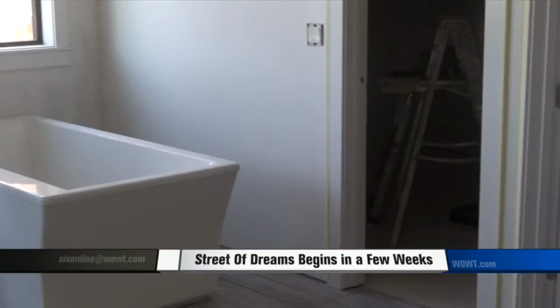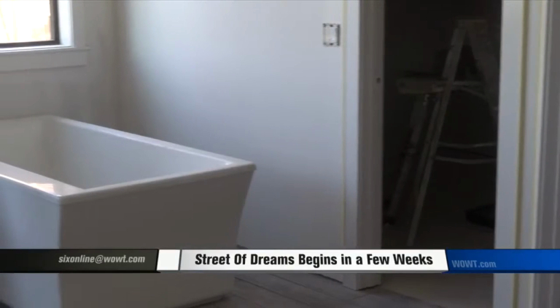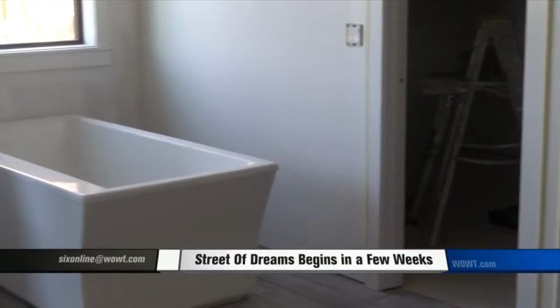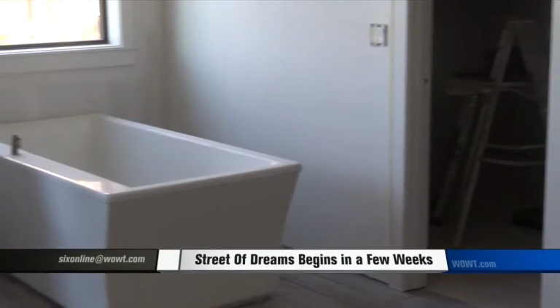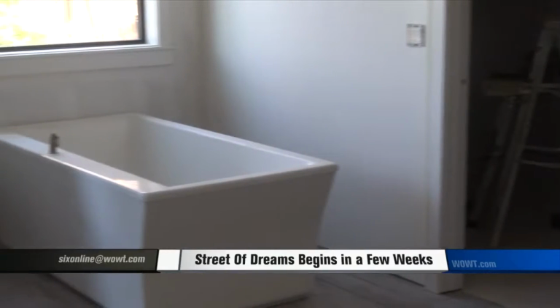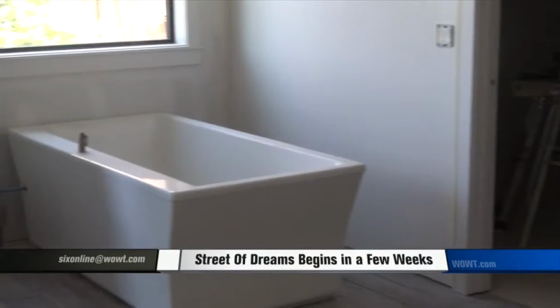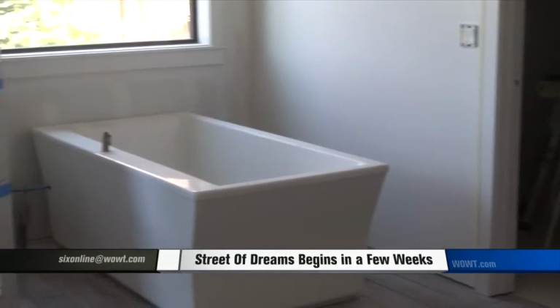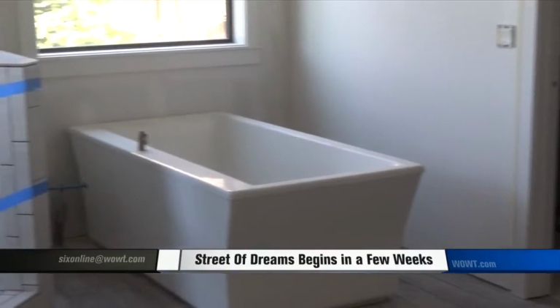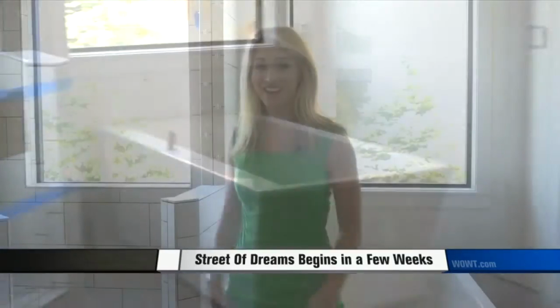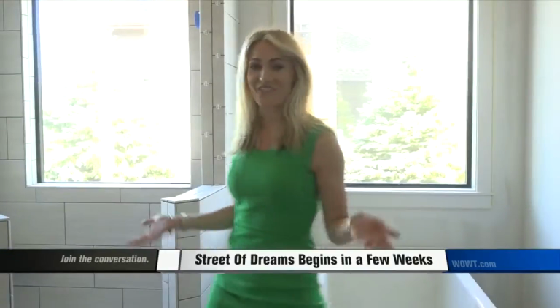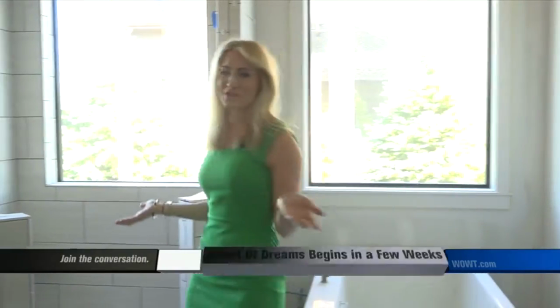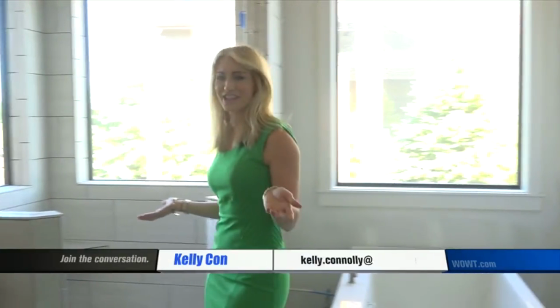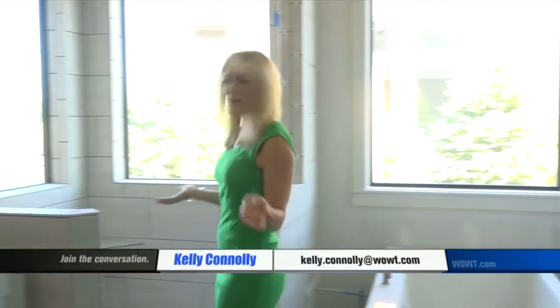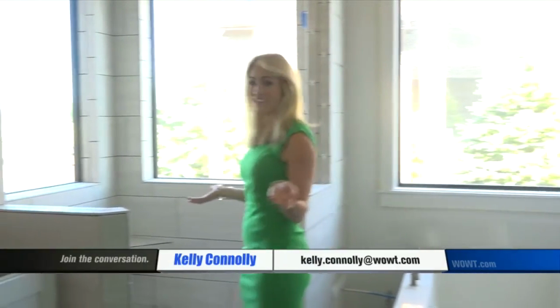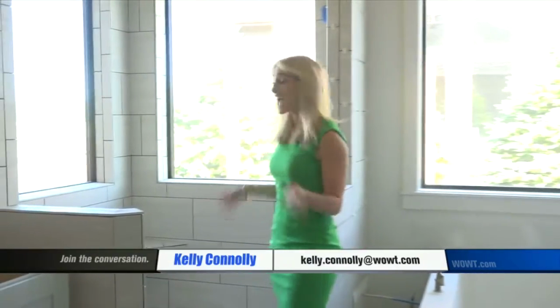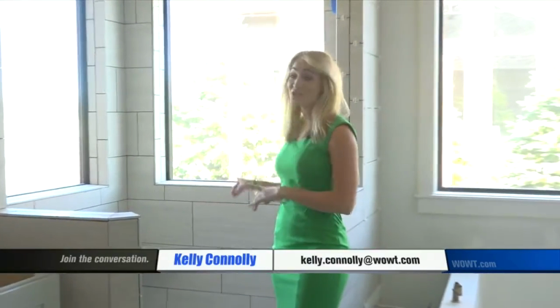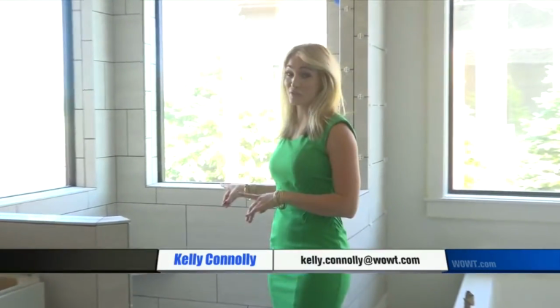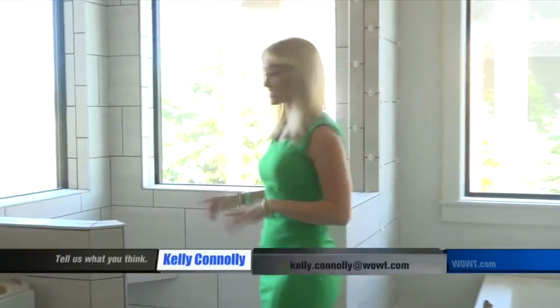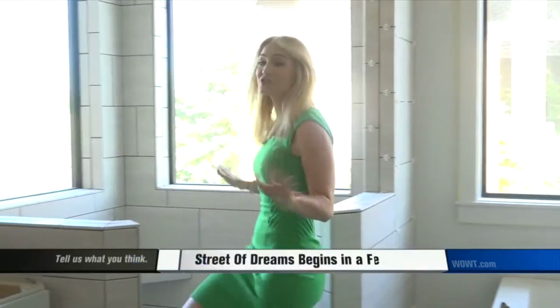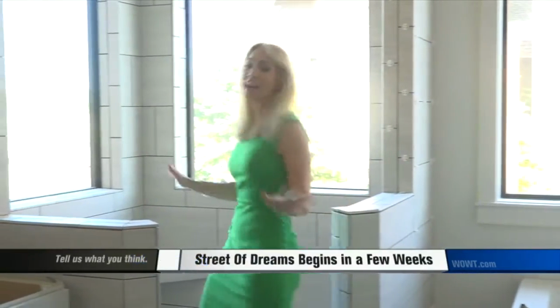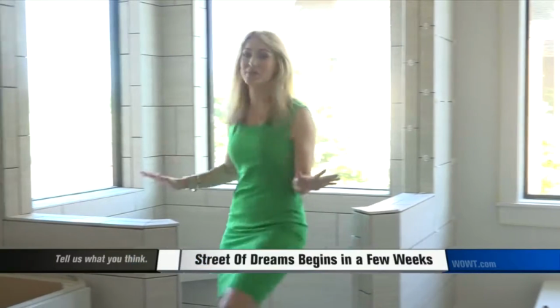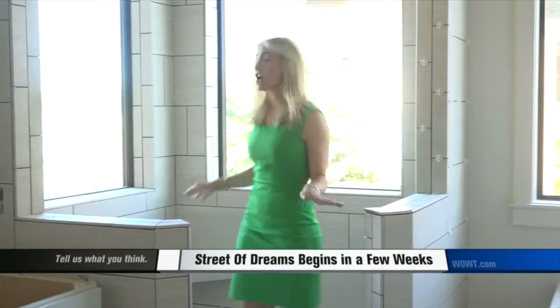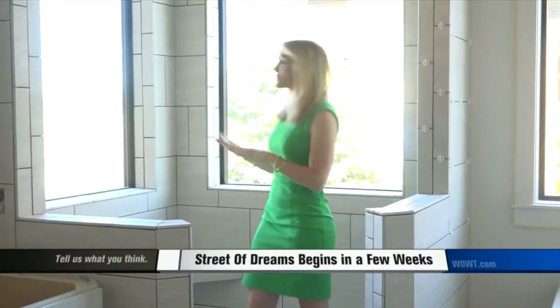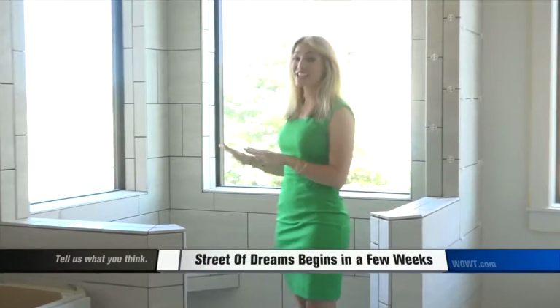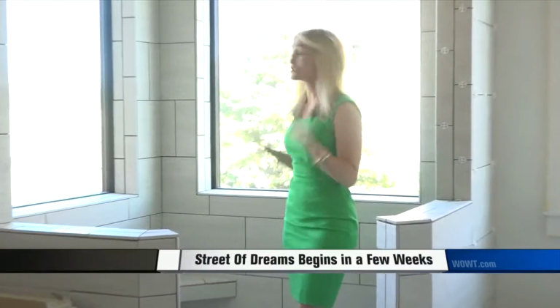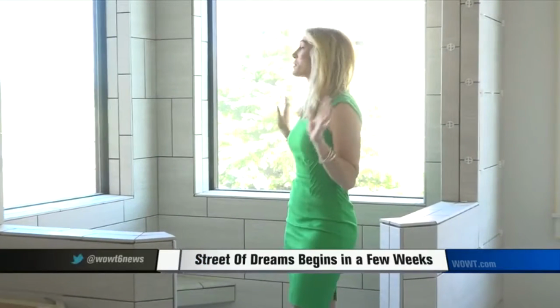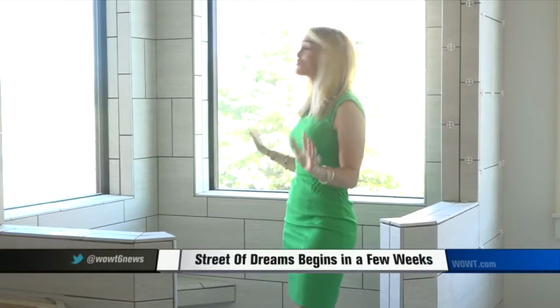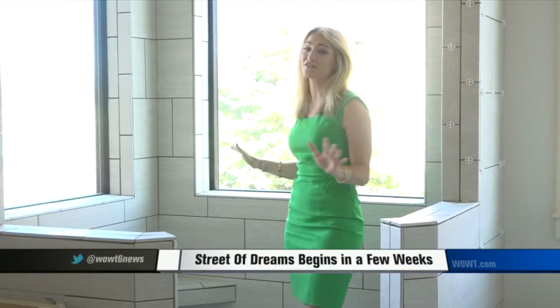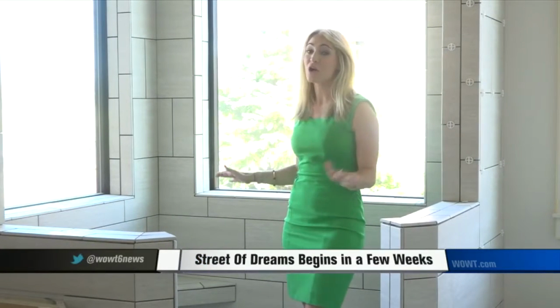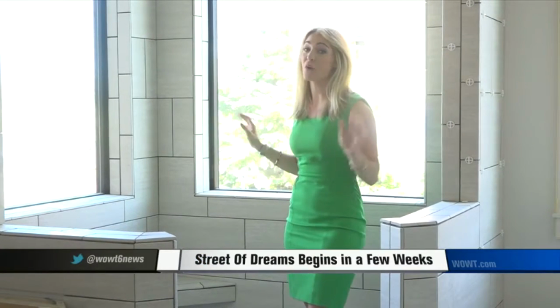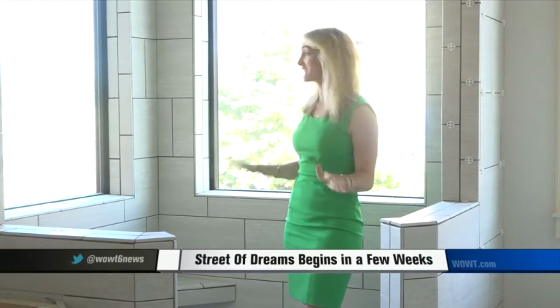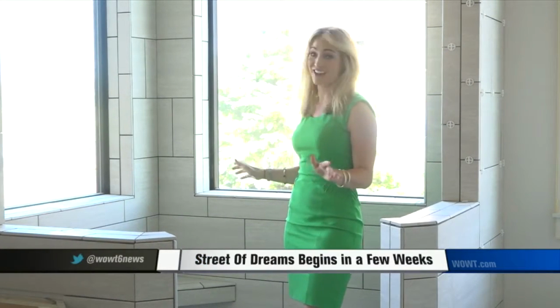The master suite has a bathroom that only one can dream of. Ever wonder what it feels like to shower outside? This Street of Dreams shower gives you that experience. No one can see in, but you've got the beautiful lake view with that one-sided glass.